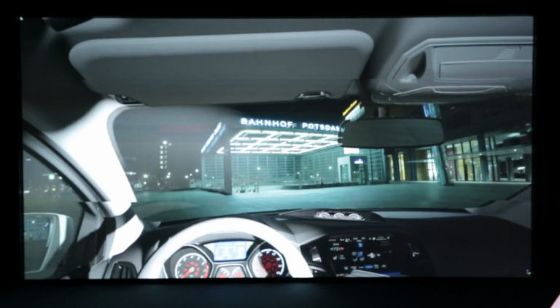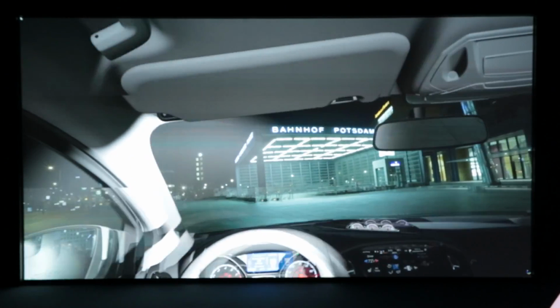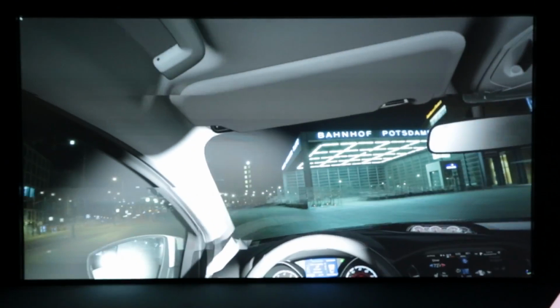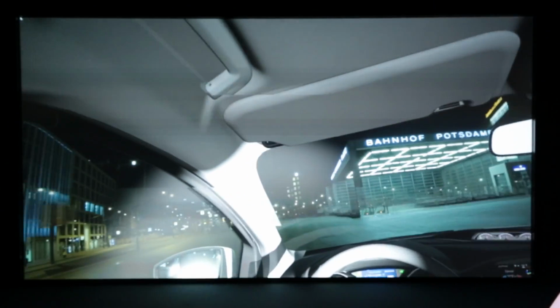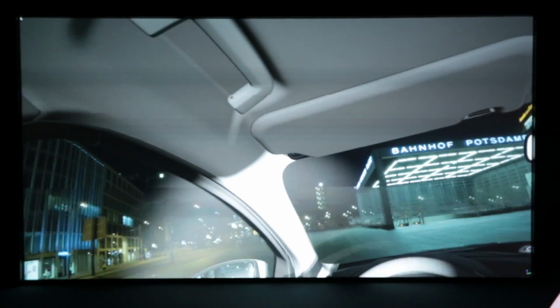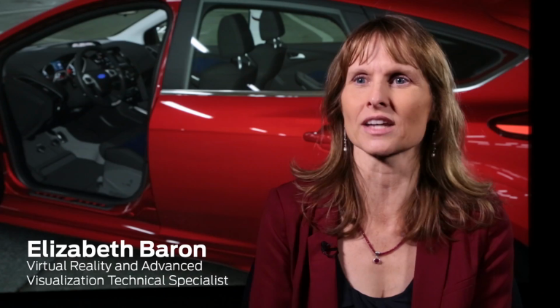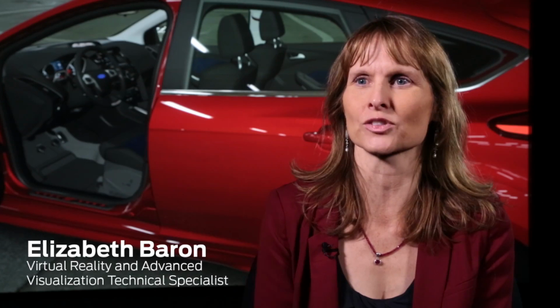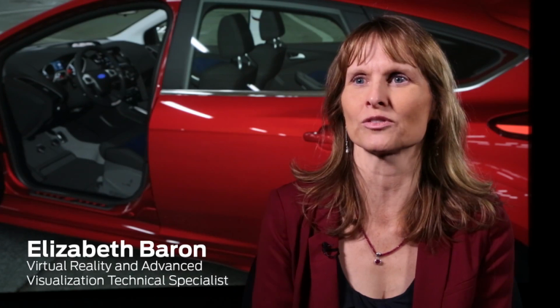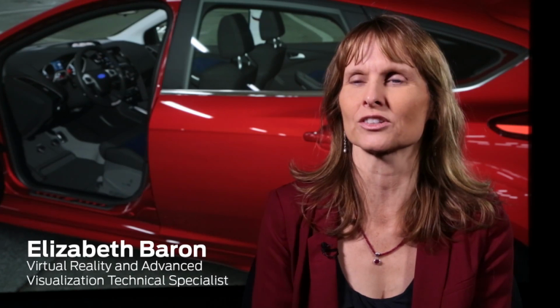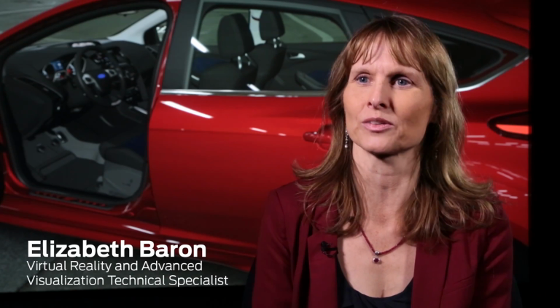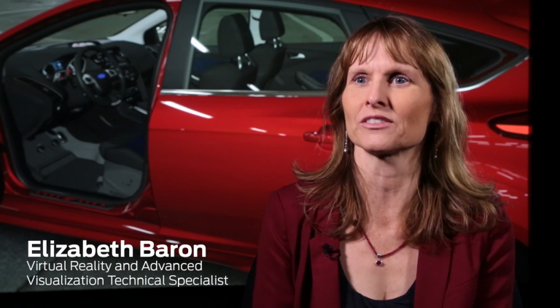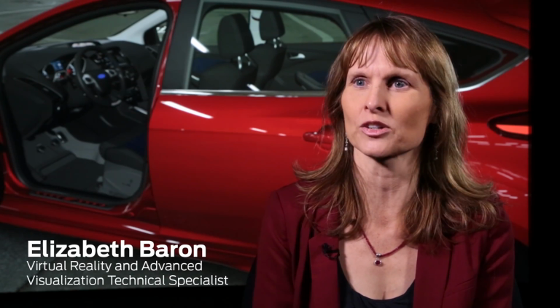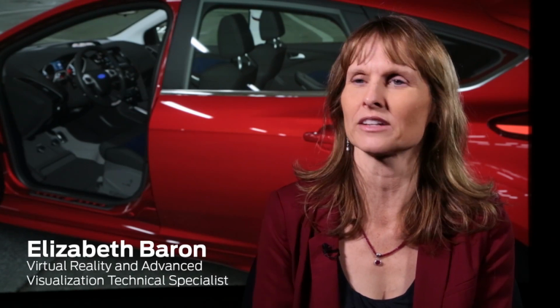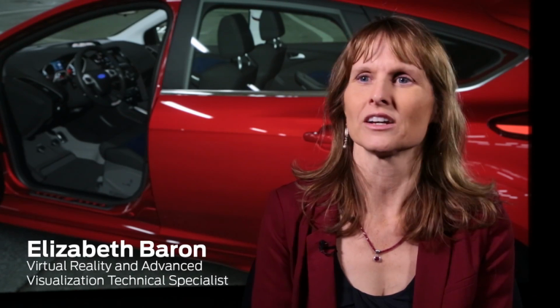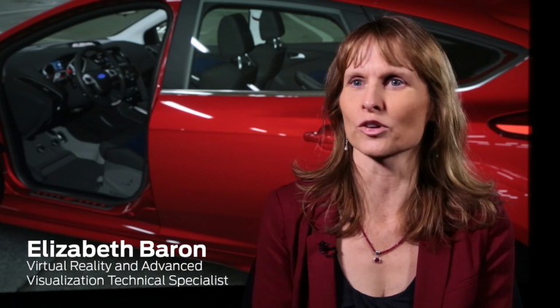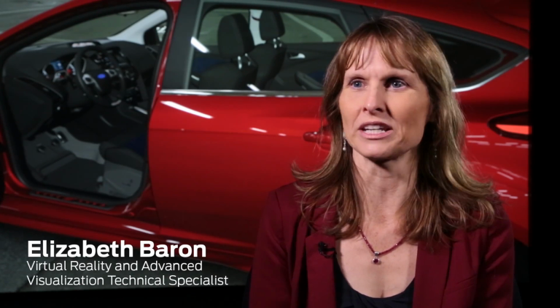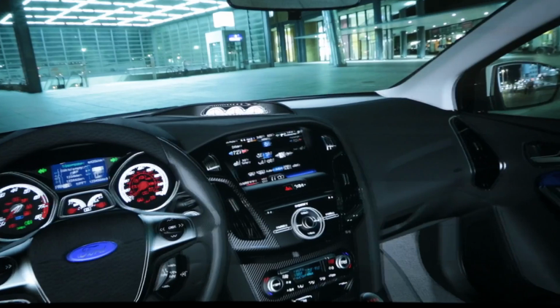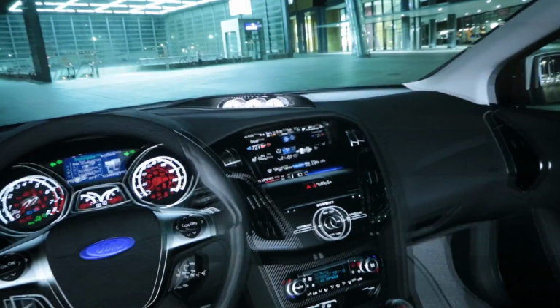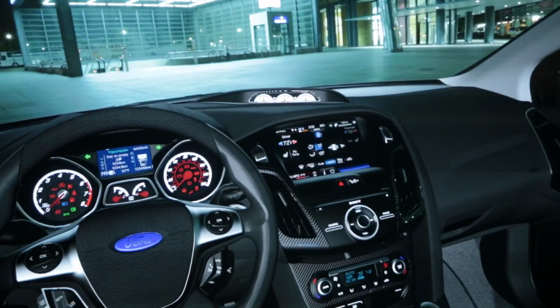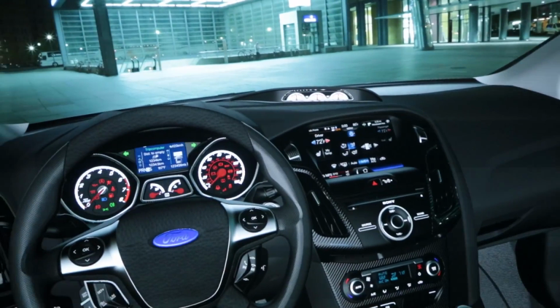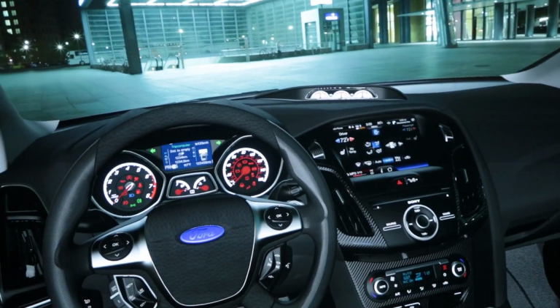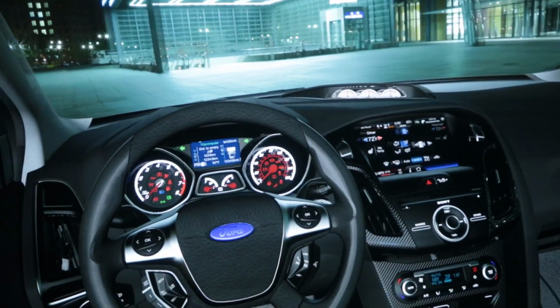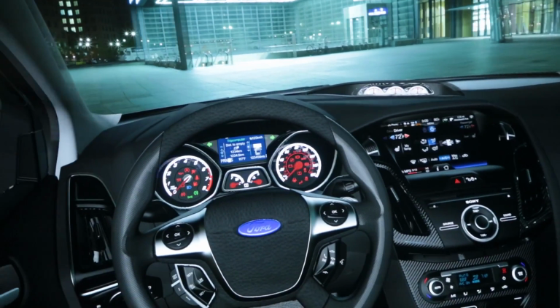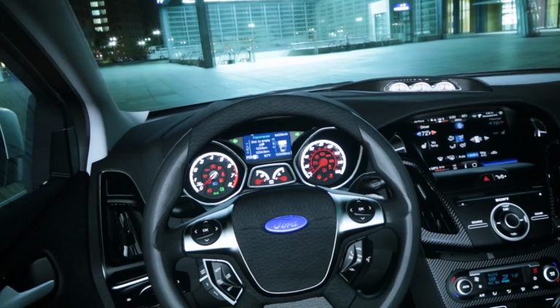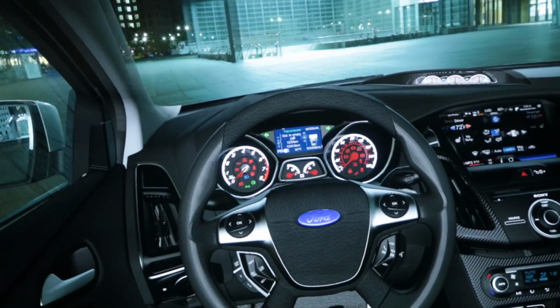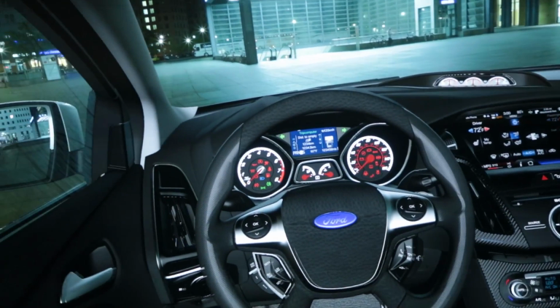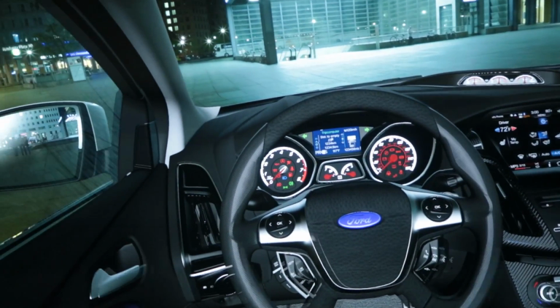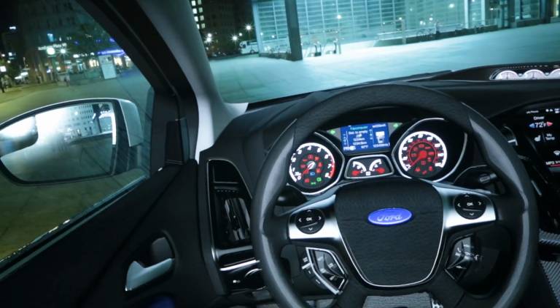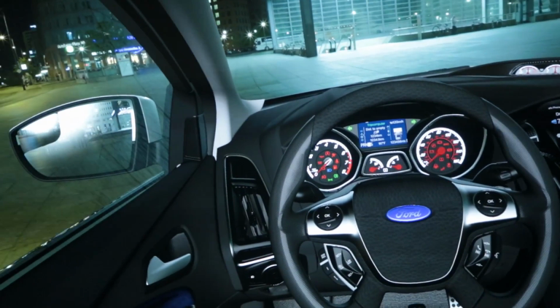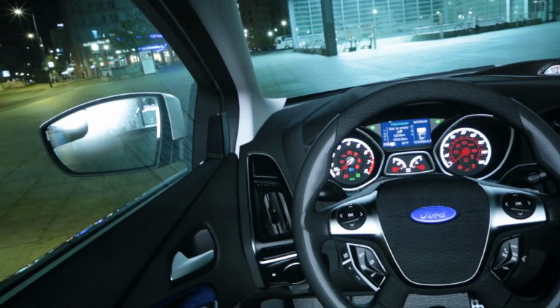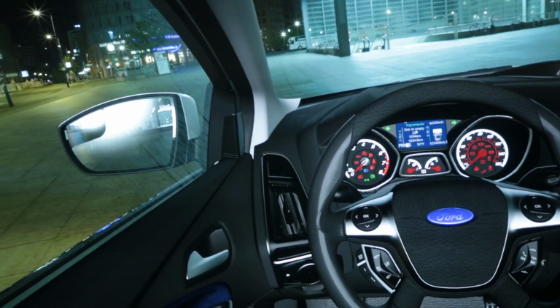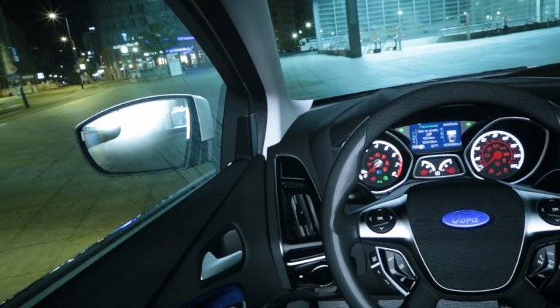In this space is a full-size virtual vehicle that we can evaluate for many different aspects of engineering and design and look at it from the customer's perspective.